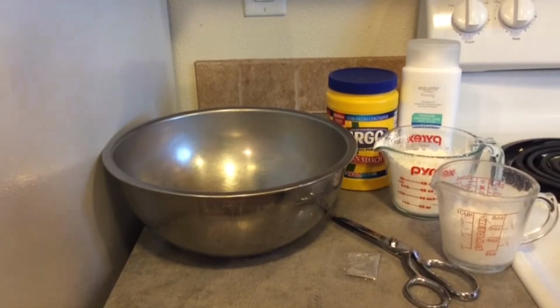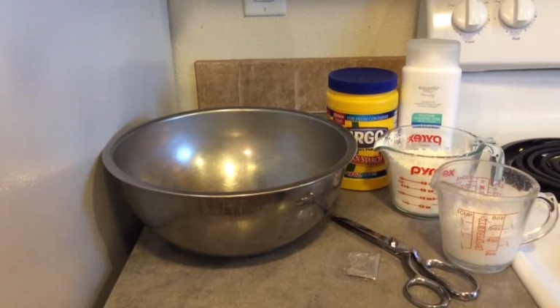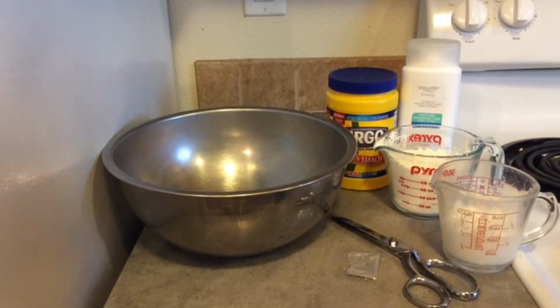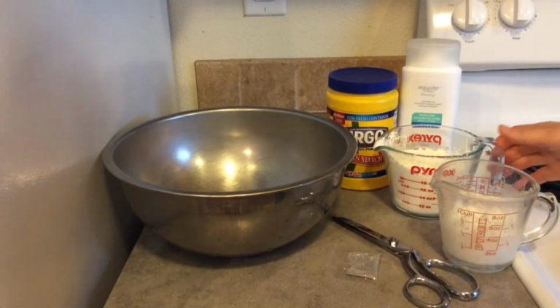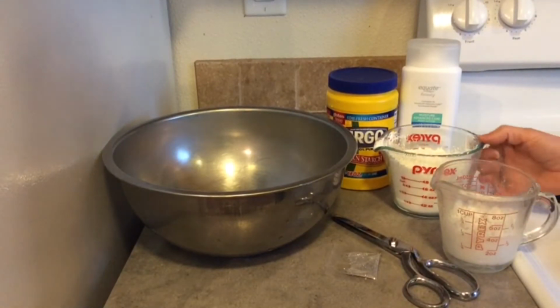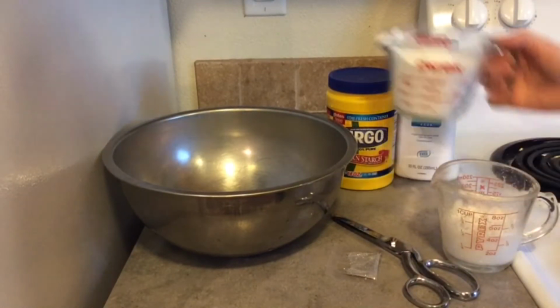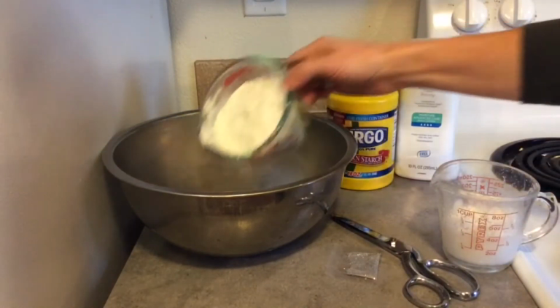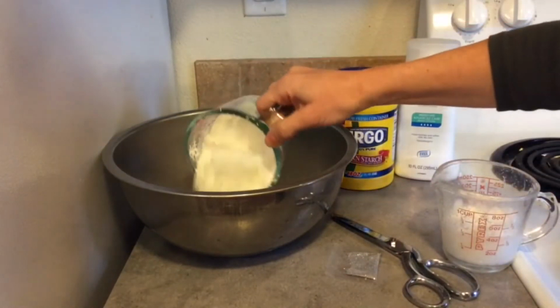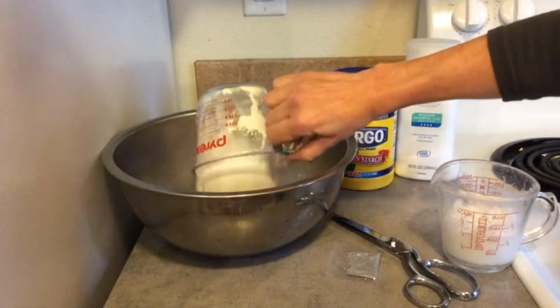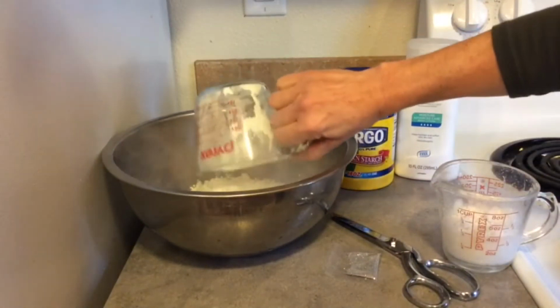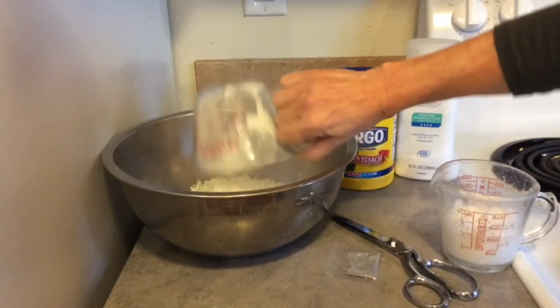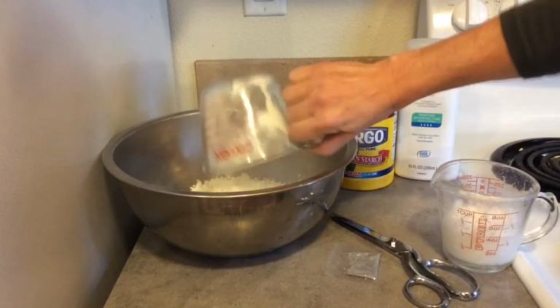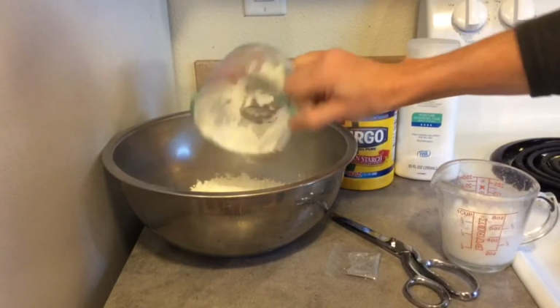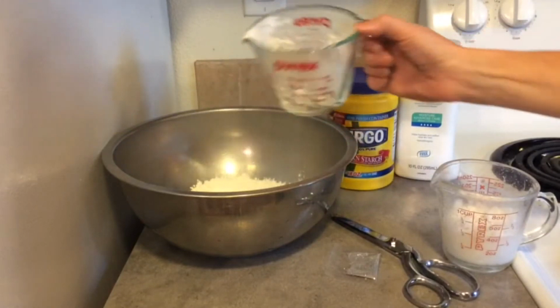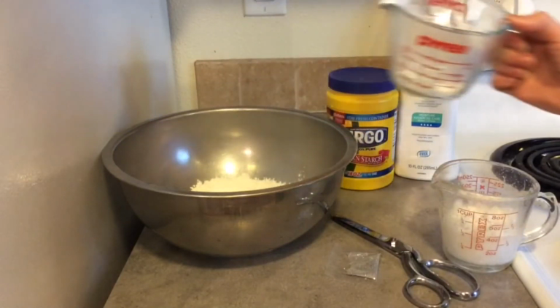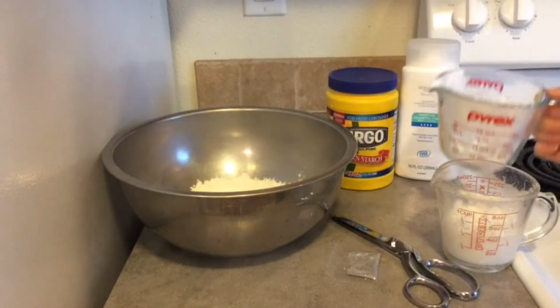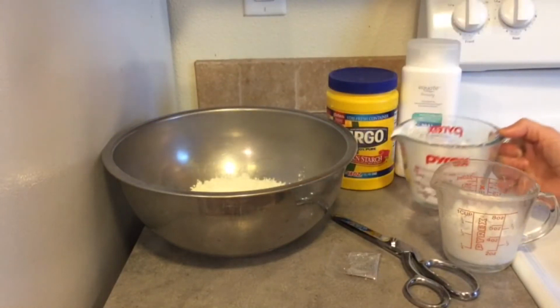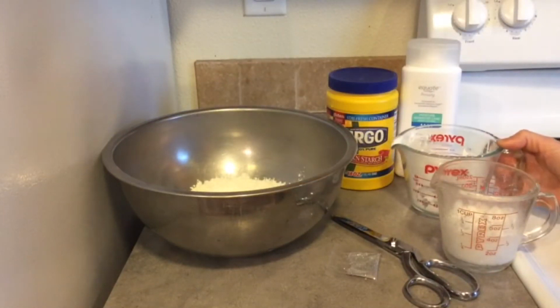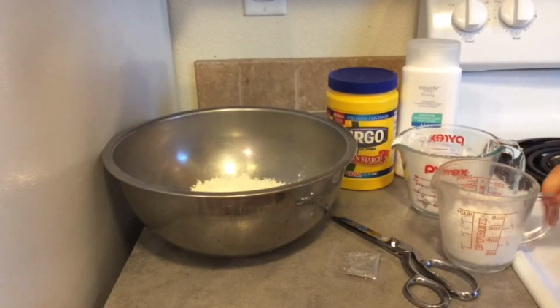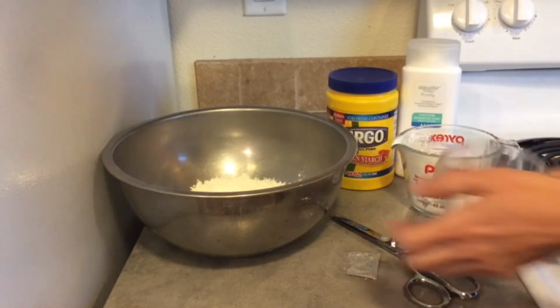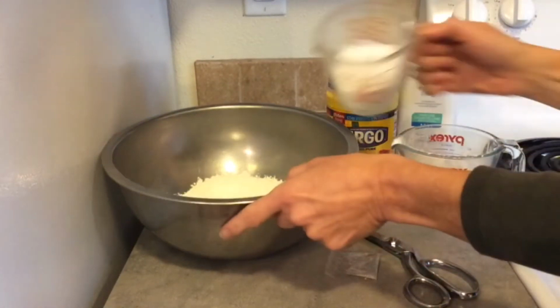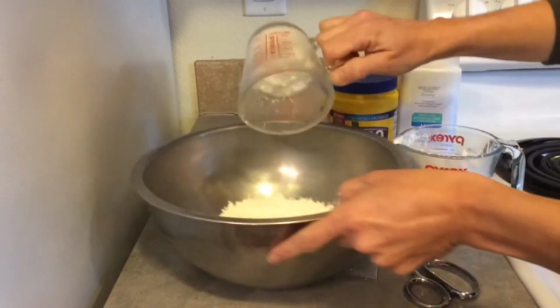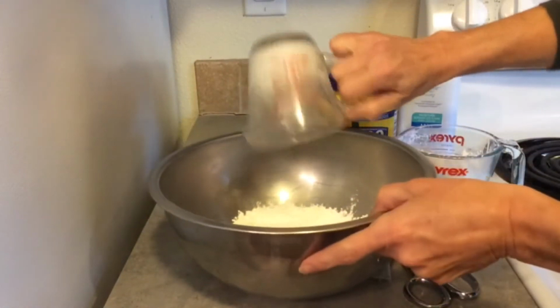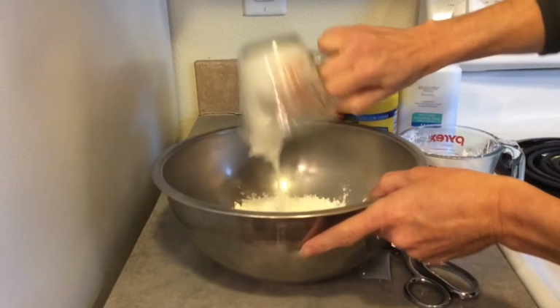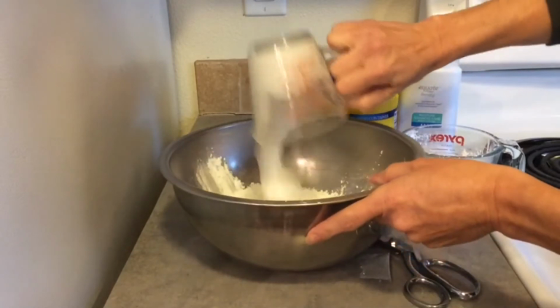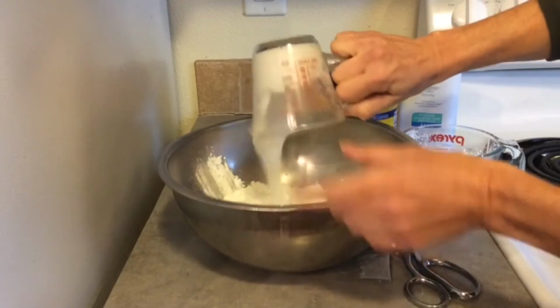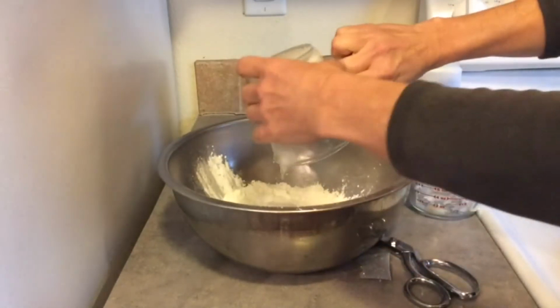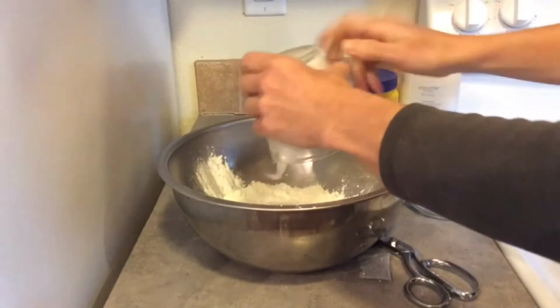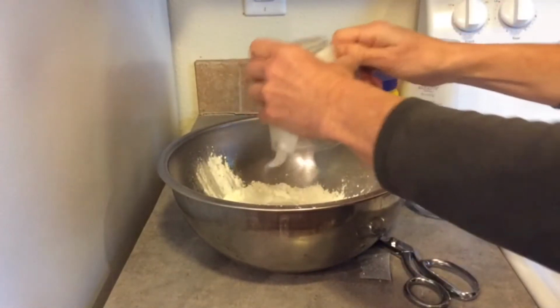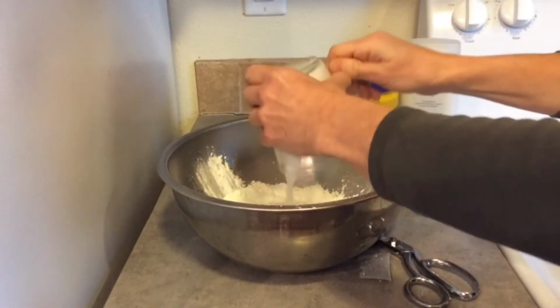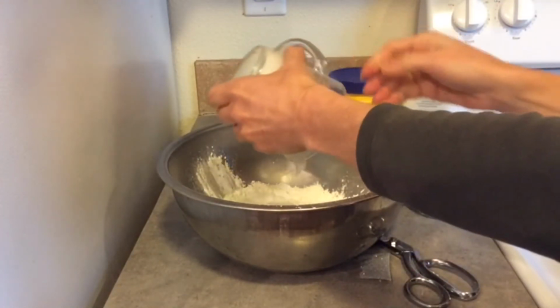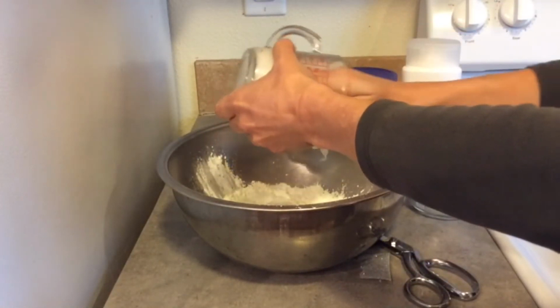Hi! It's really easy to make indoor snow for a fun tactile experience. Mix together one cup of cornstarch with one half cup of white hand lotion. You can also add glitter if you like.